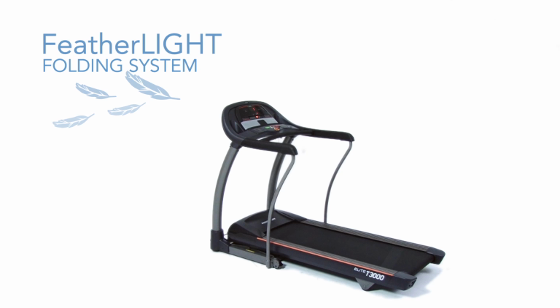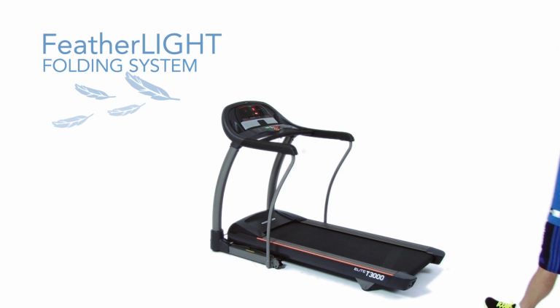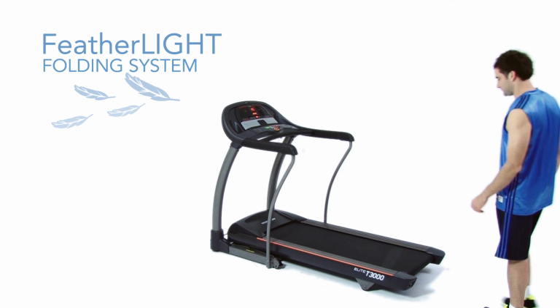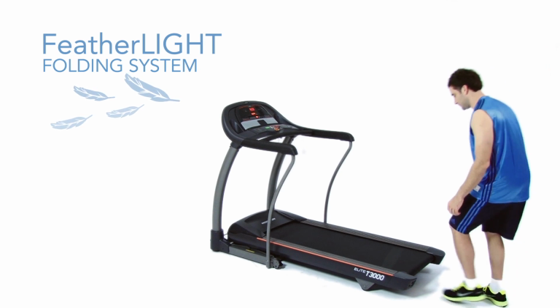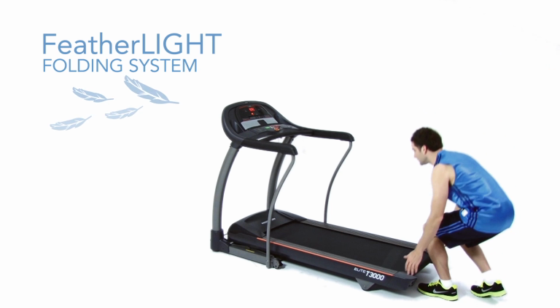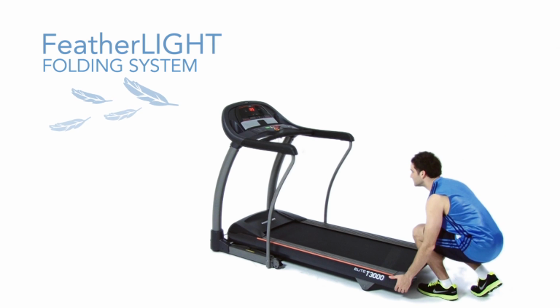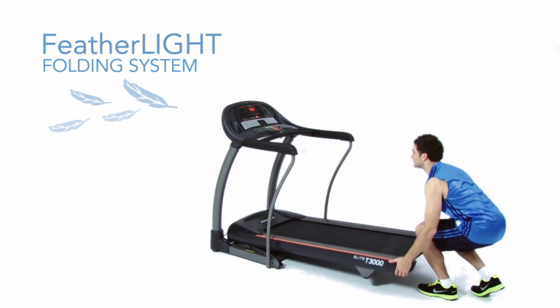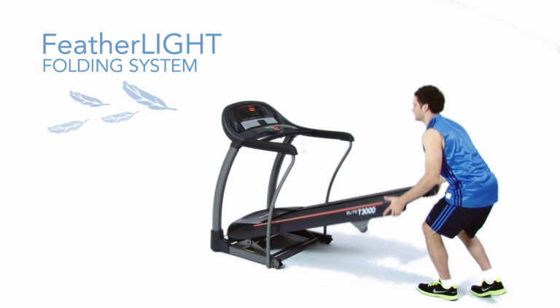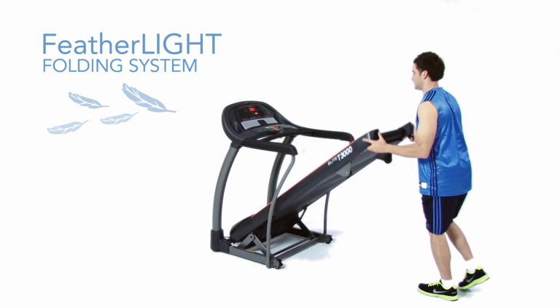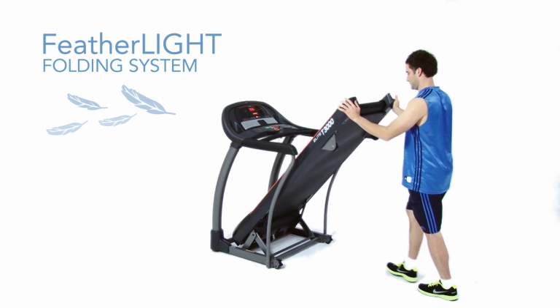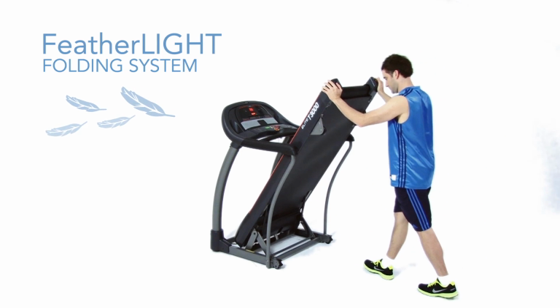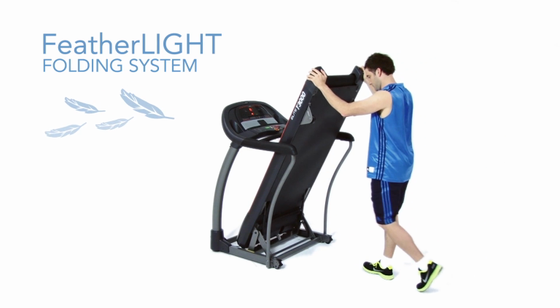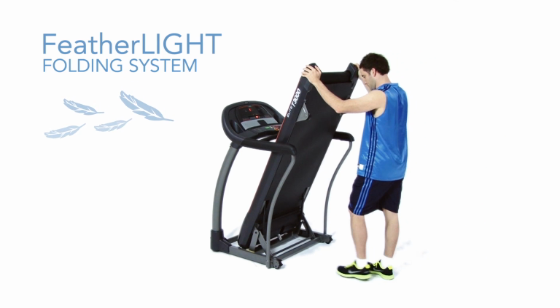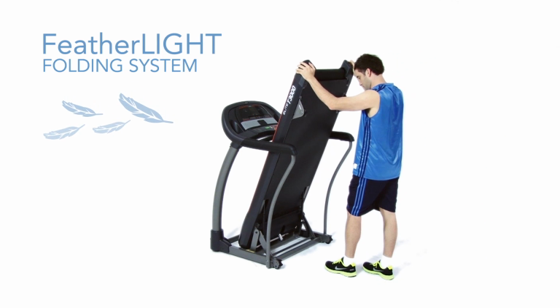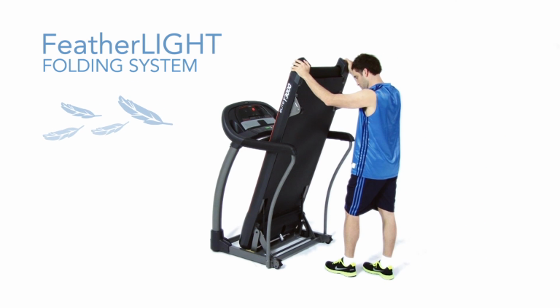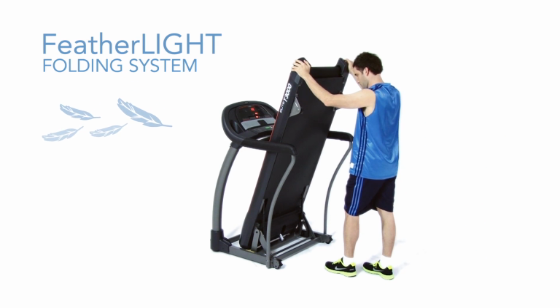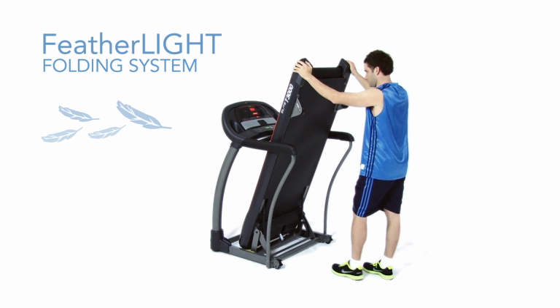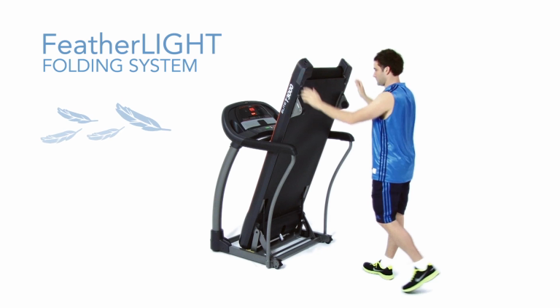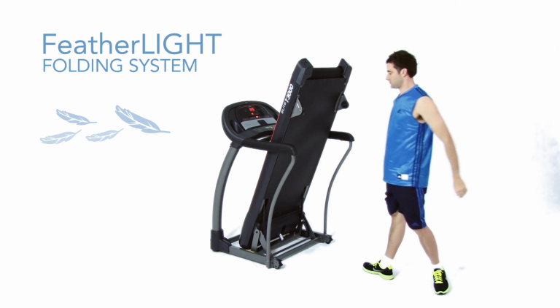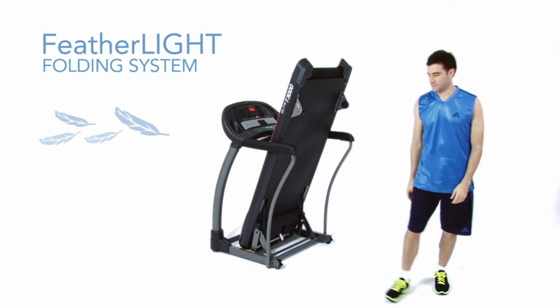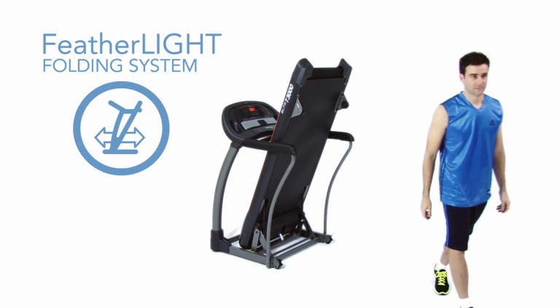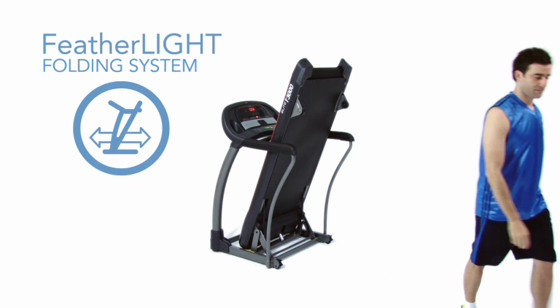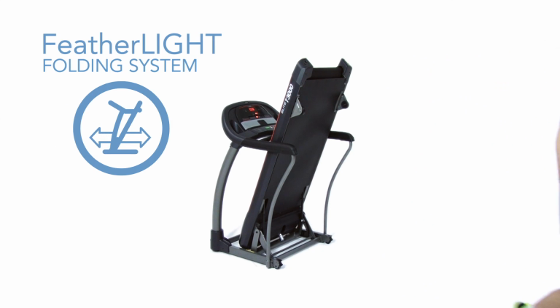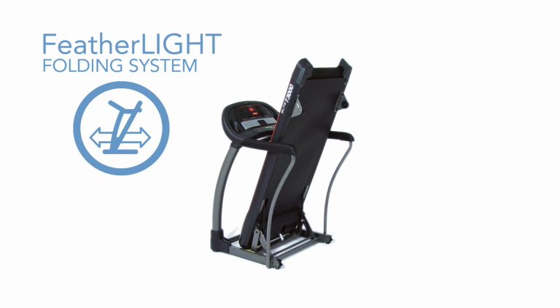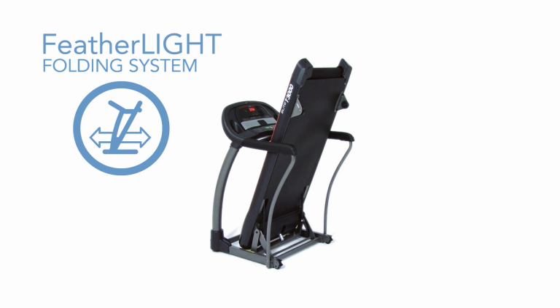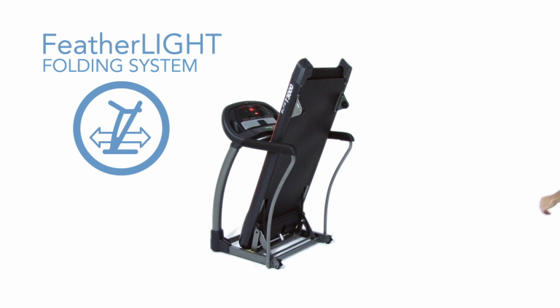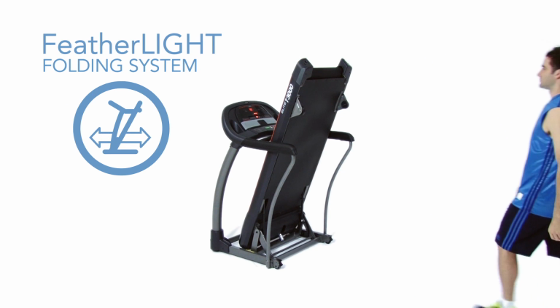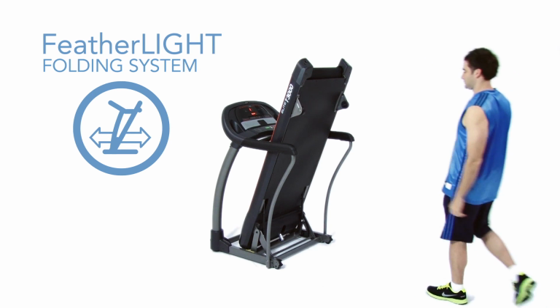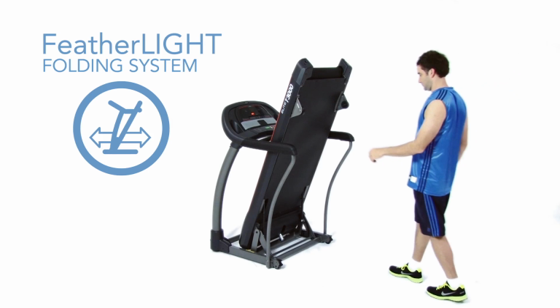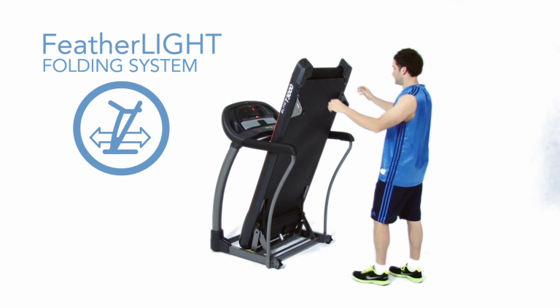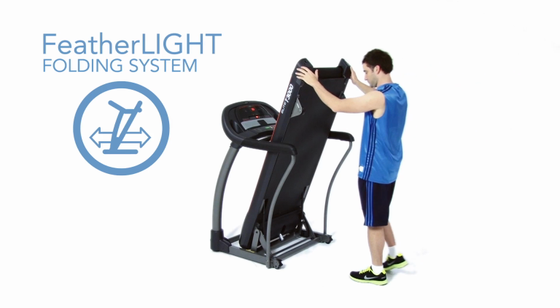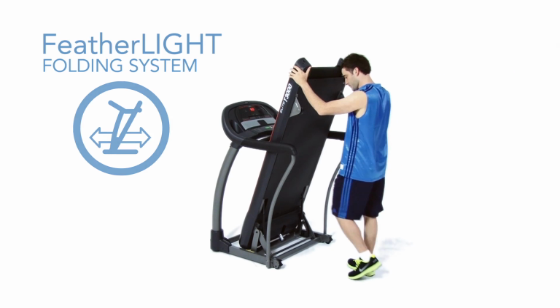When your workout is complete, Horizon's exclusive Featherlite system makes it simple to fold your treadmill for compact storage. Its four transport wheels make it easy to move and store until you're ready to workout again.